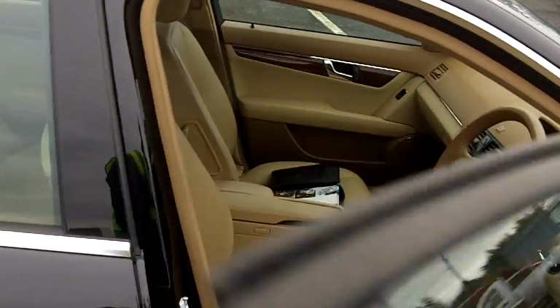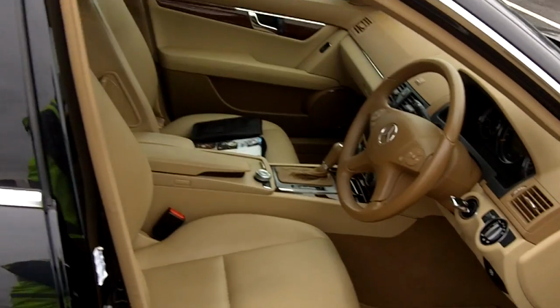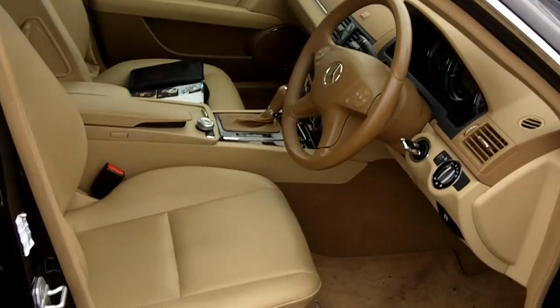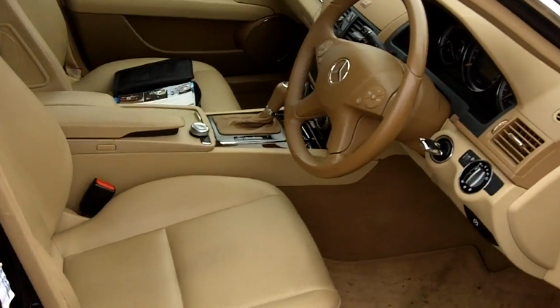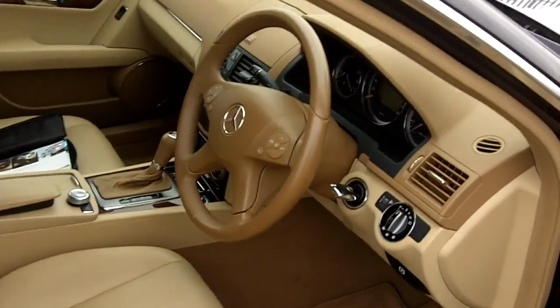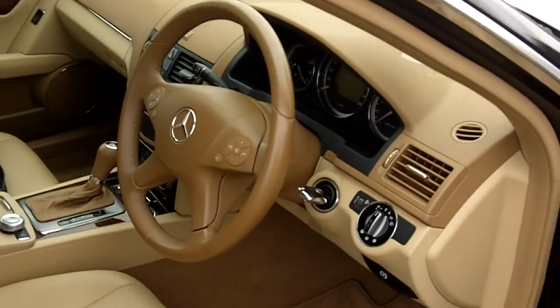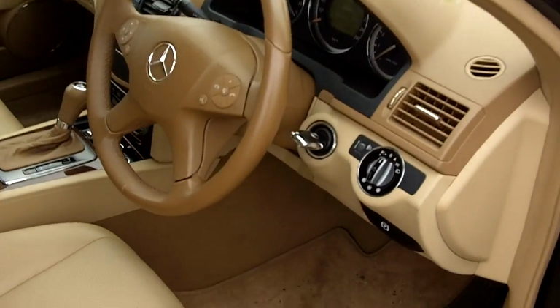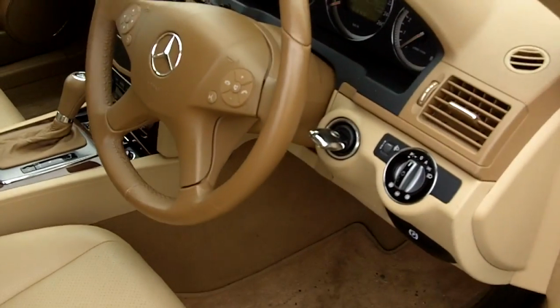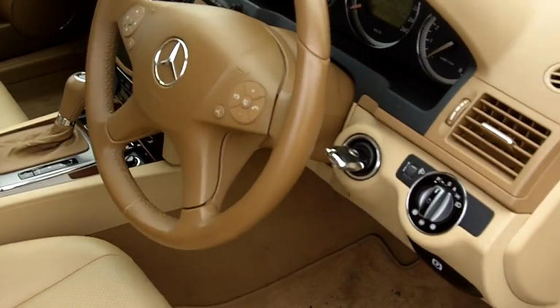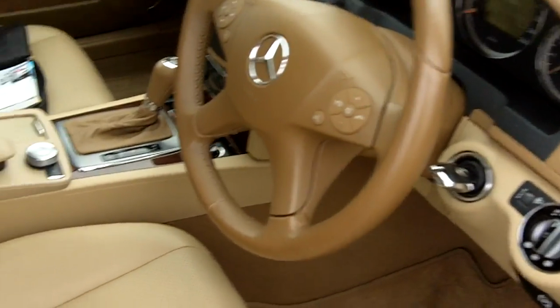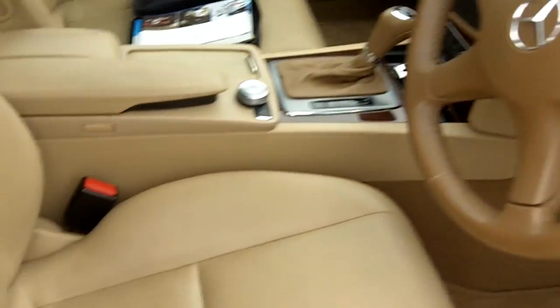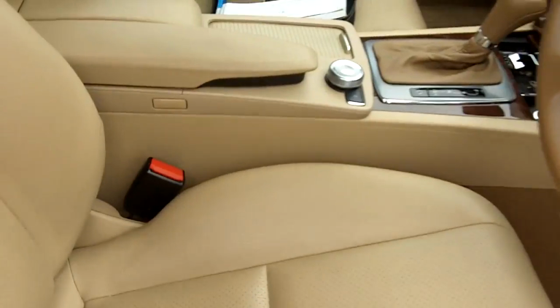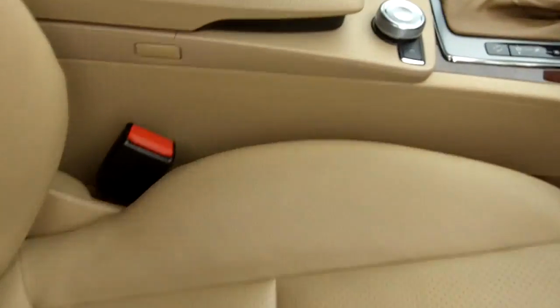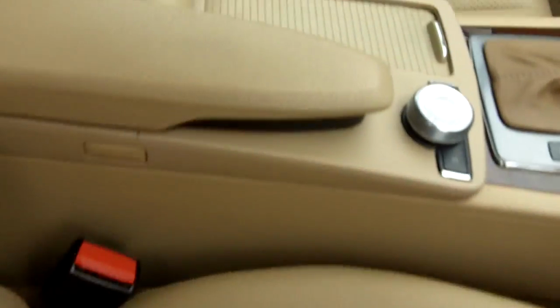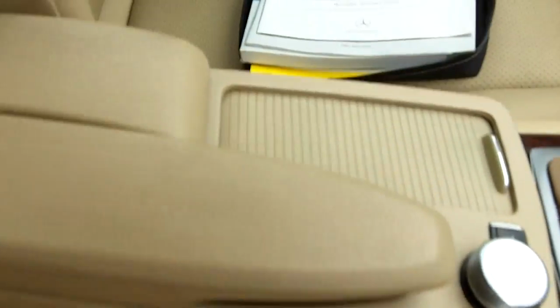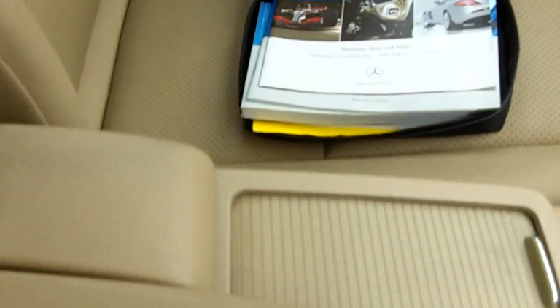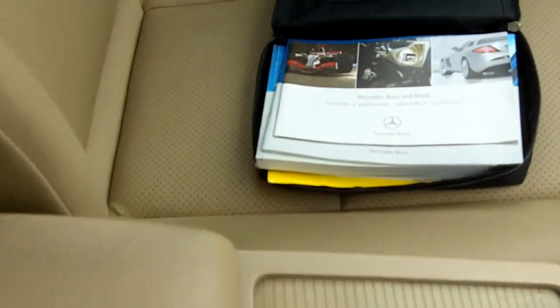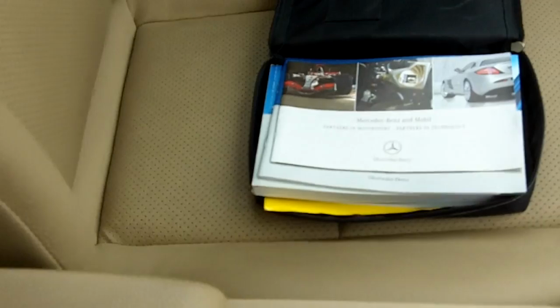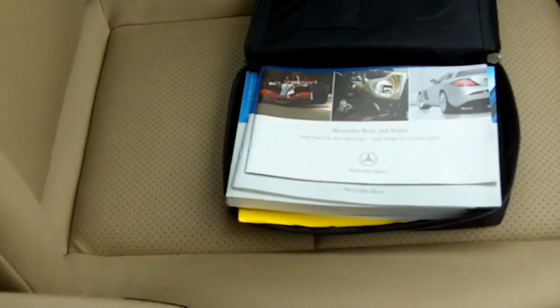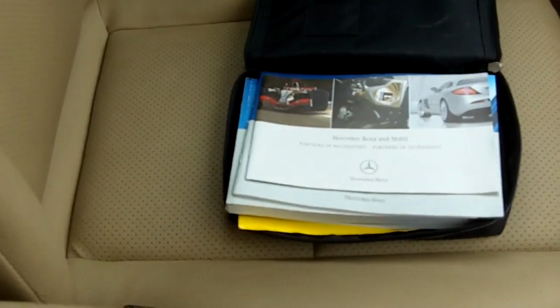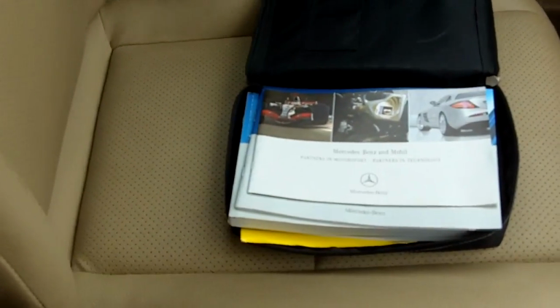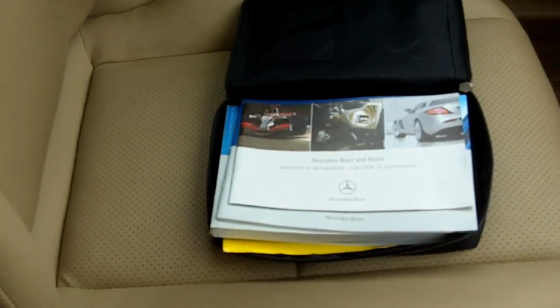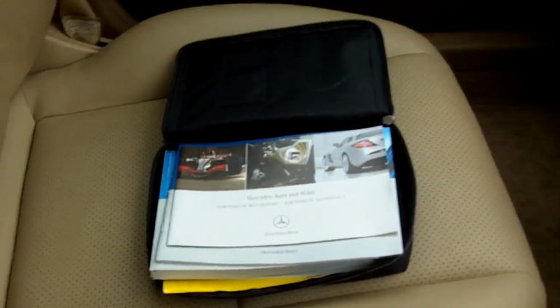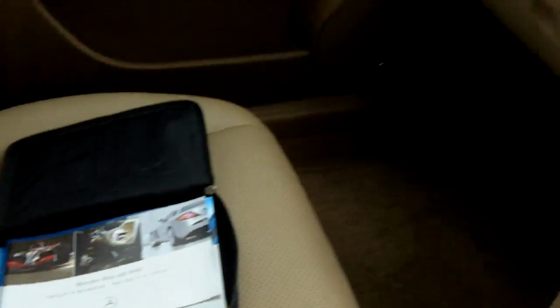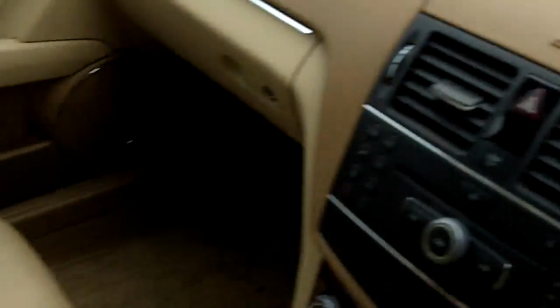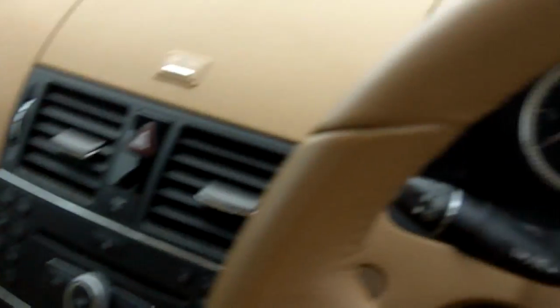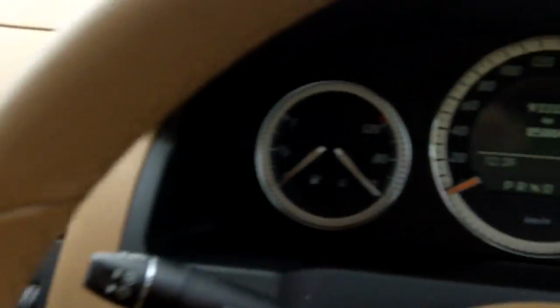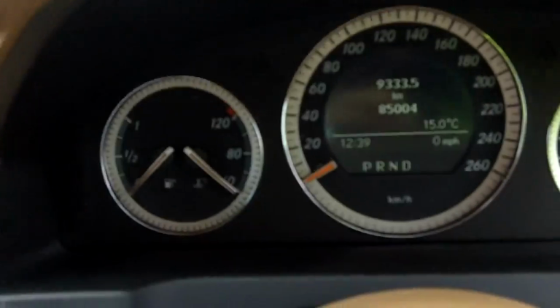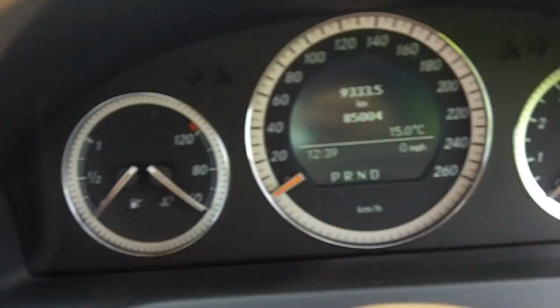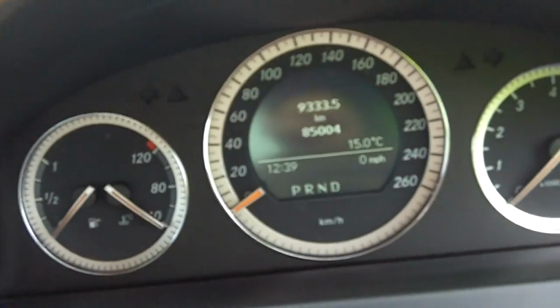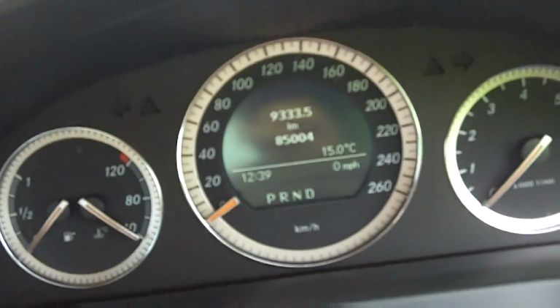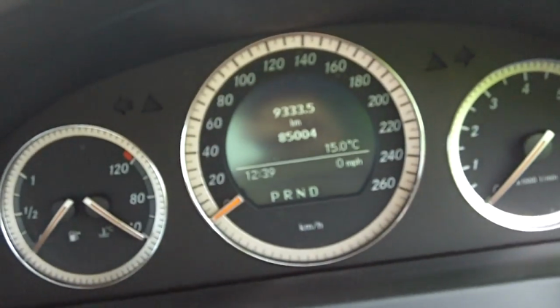Nice interior. It has only got one key. All the handbooks are there but there is no service history. There's 85,000 kilometres on it.